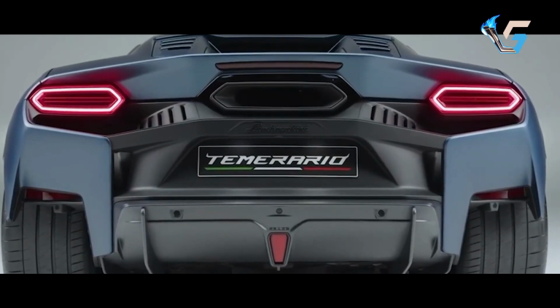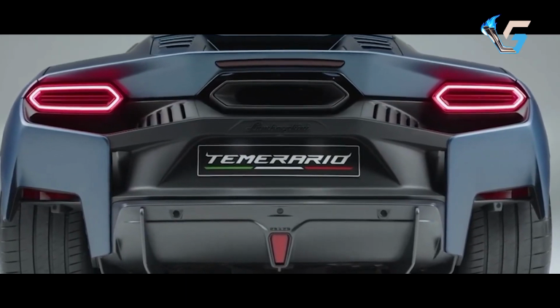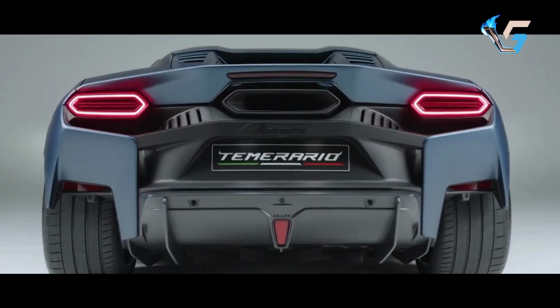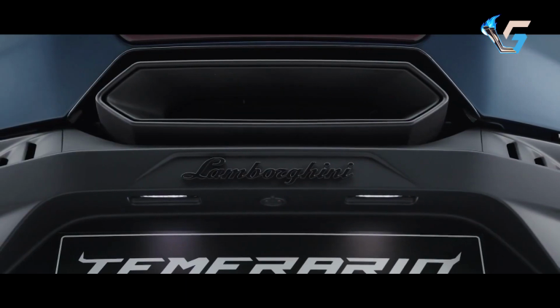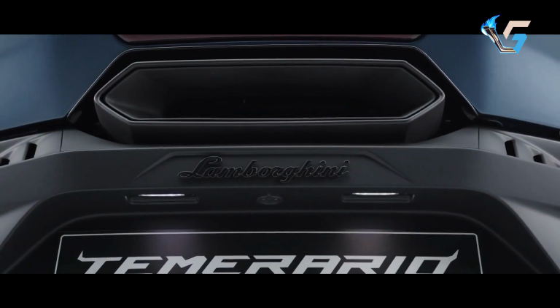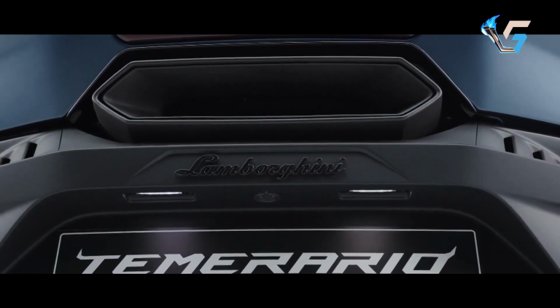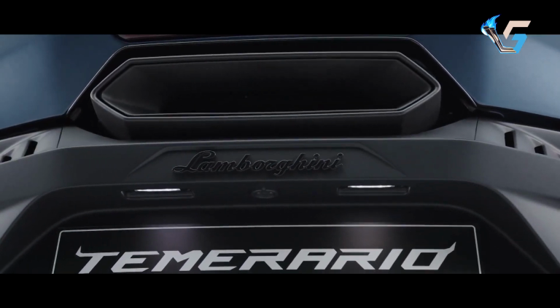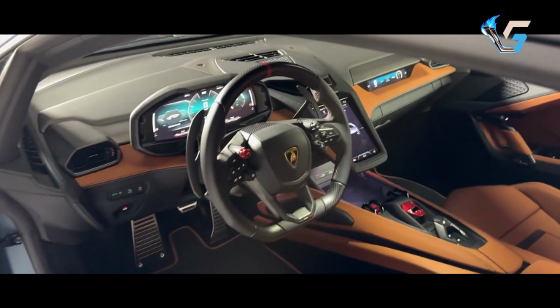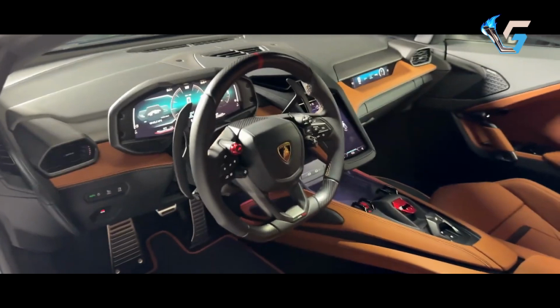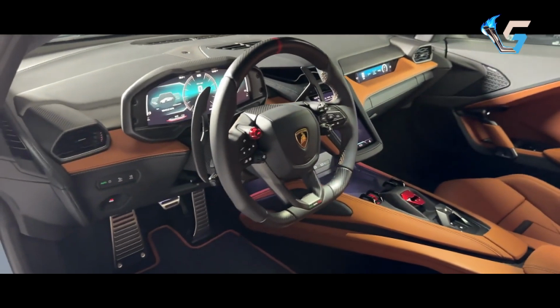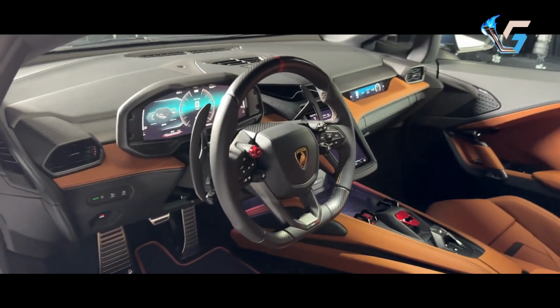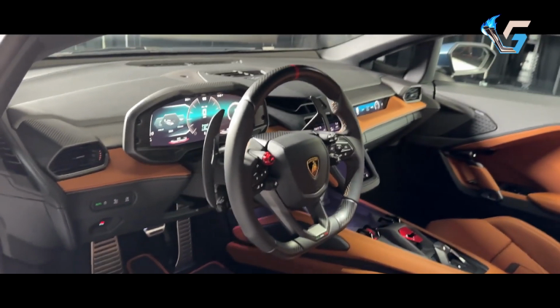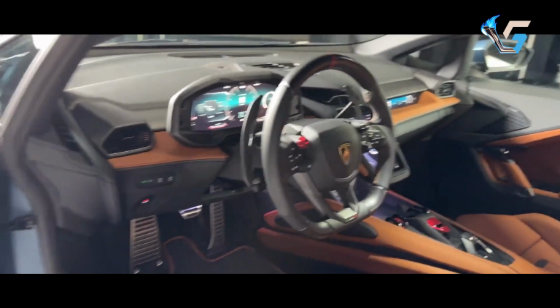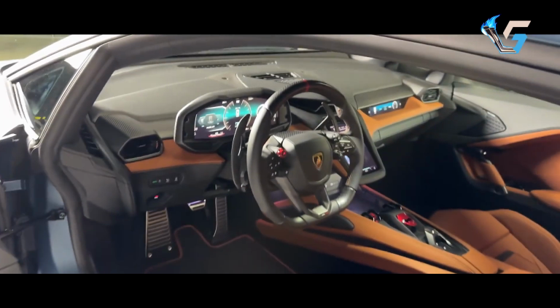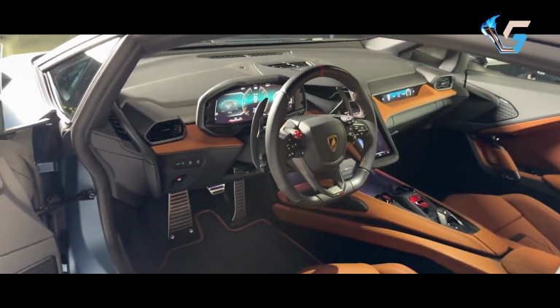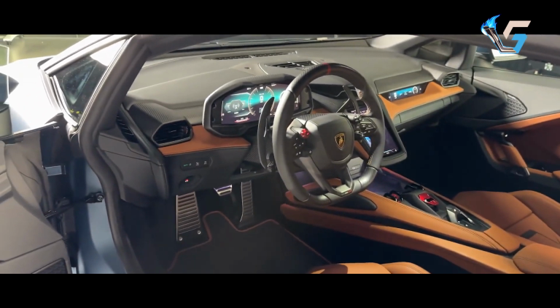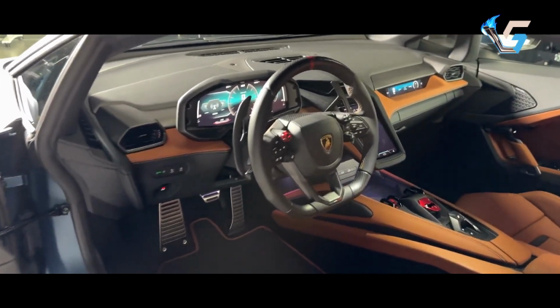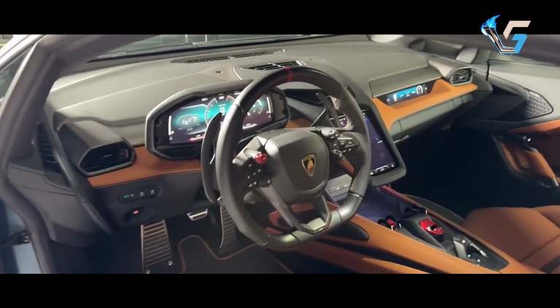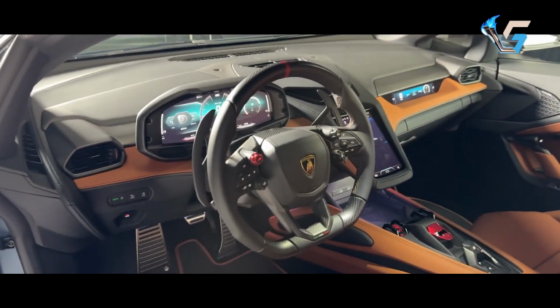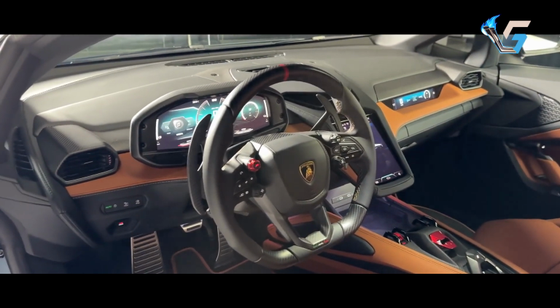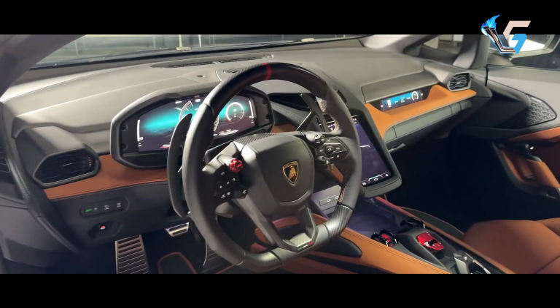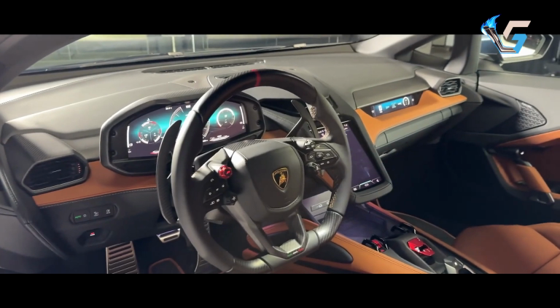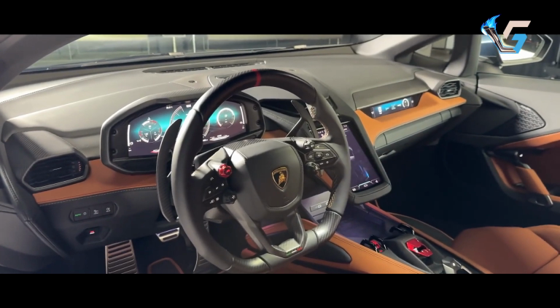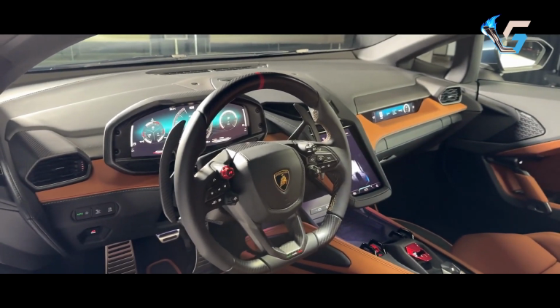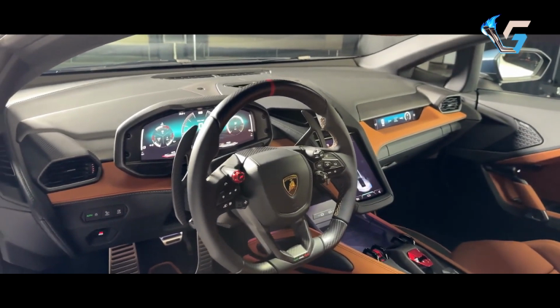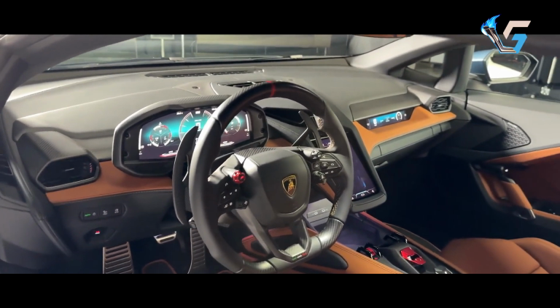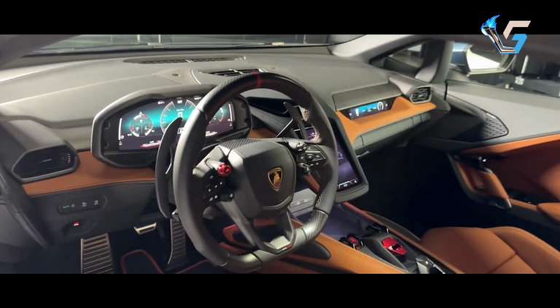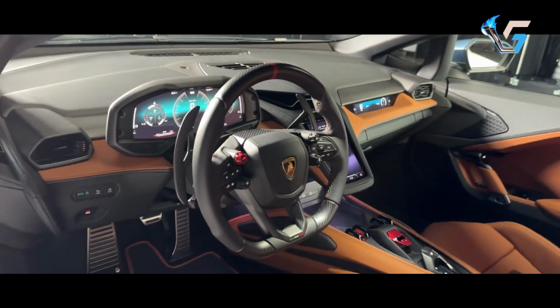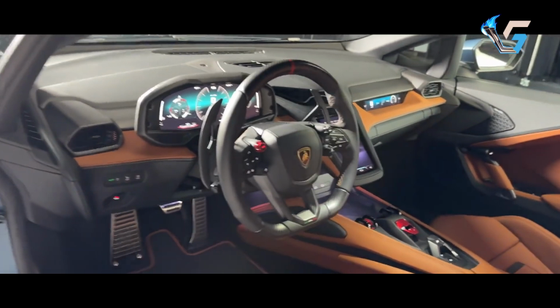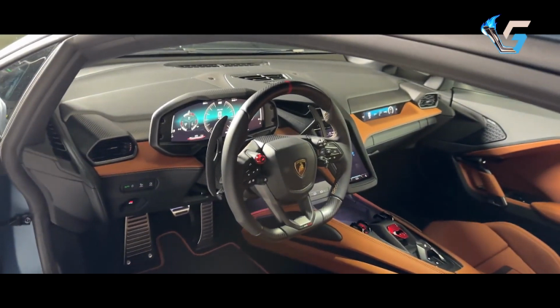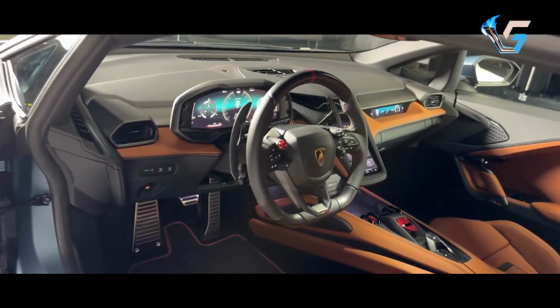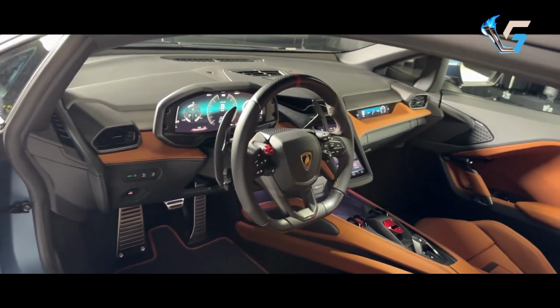The battery can be charged in 30 minutes, or replenished through regenerative braking or the combustion engine. The Temerario accelerates from 0 to 62 mph in just 2.7 seconds and reaches a top speed of 213 mph.